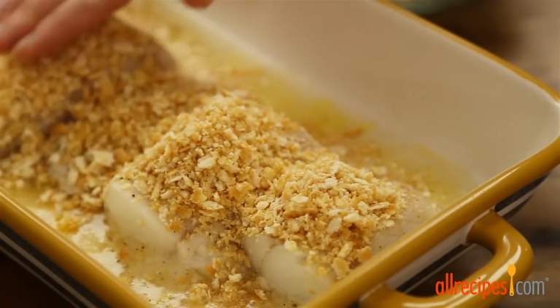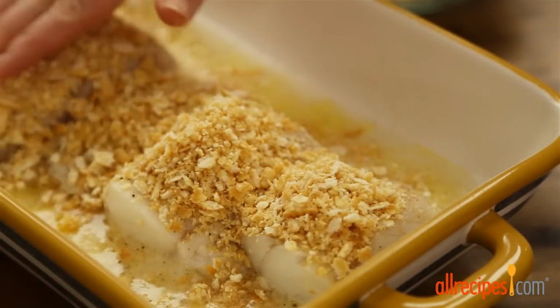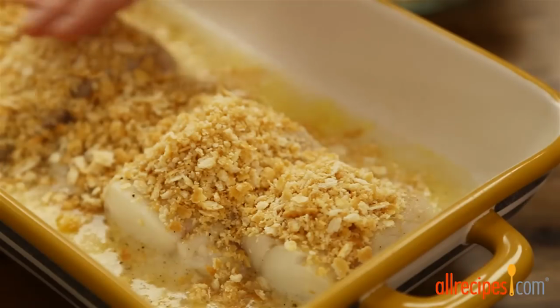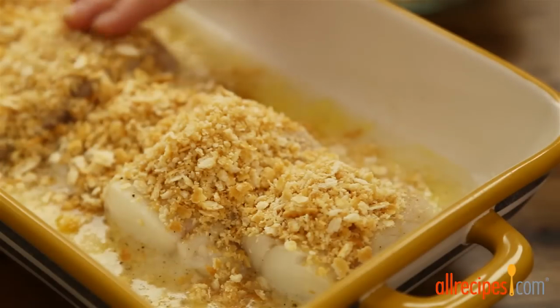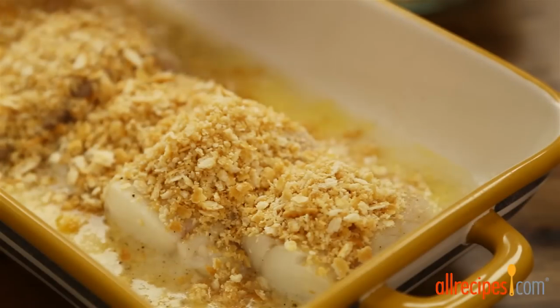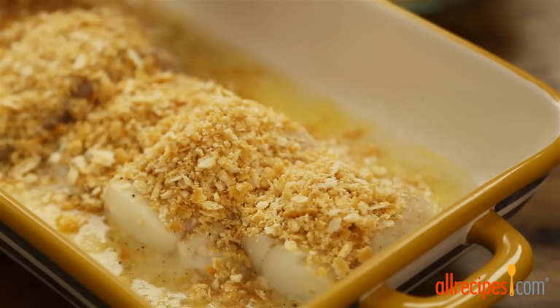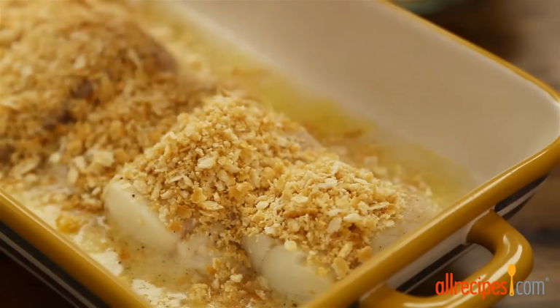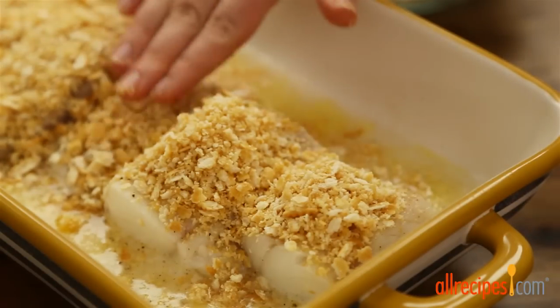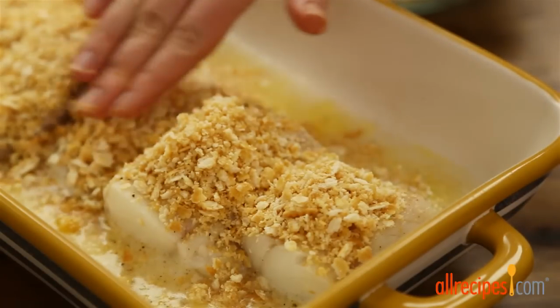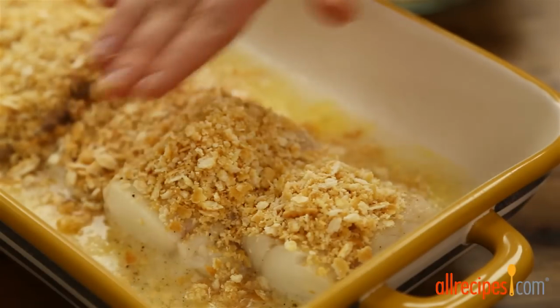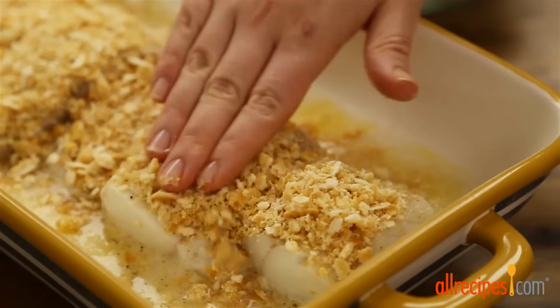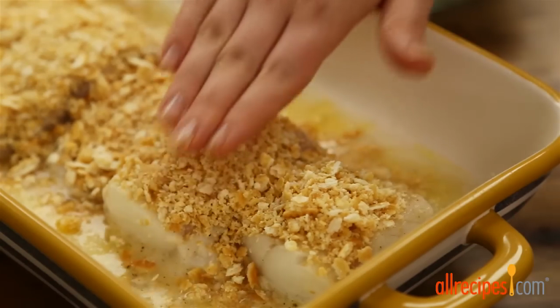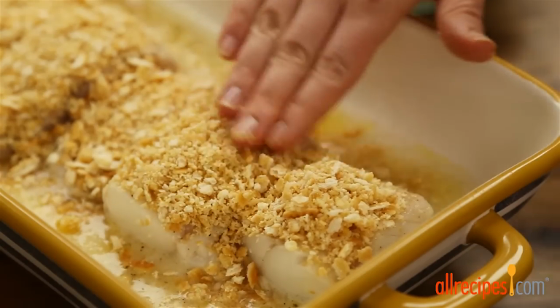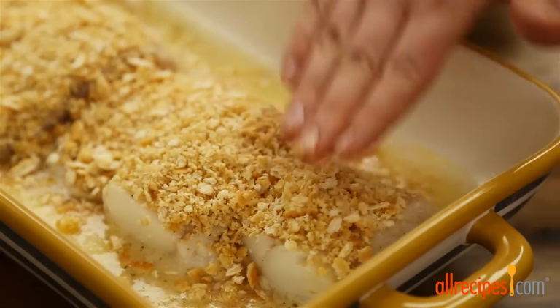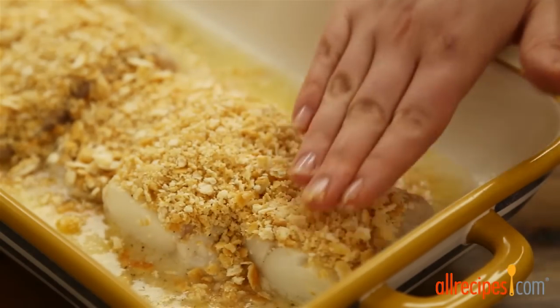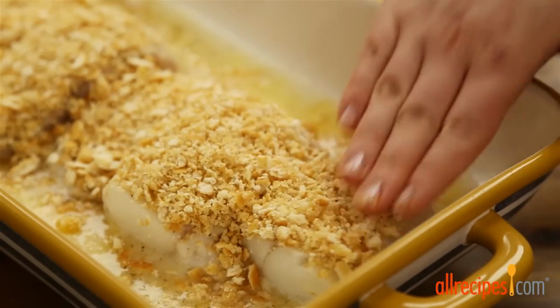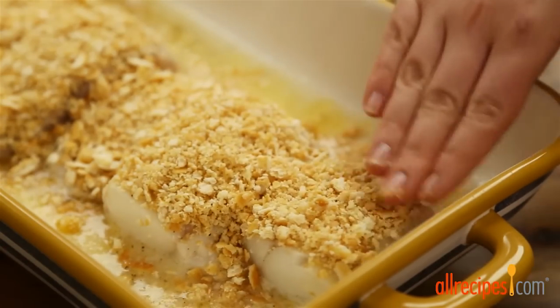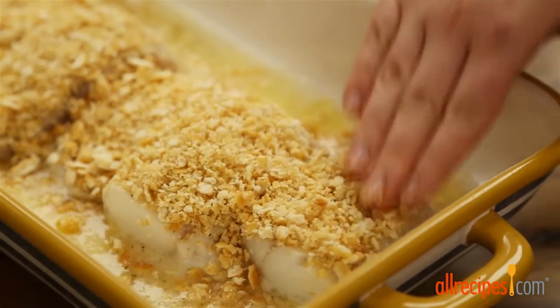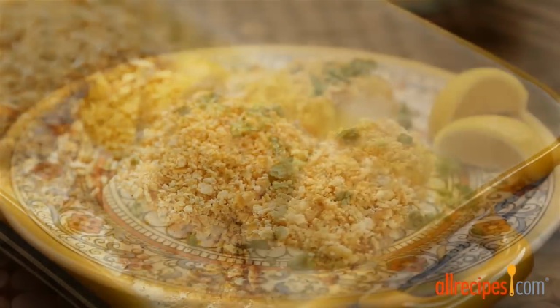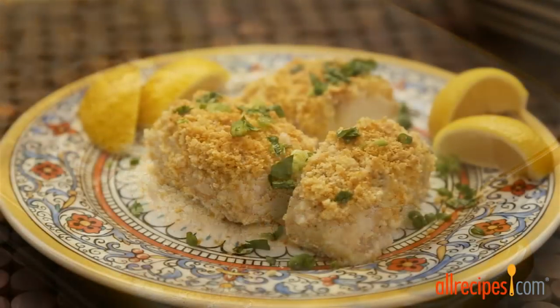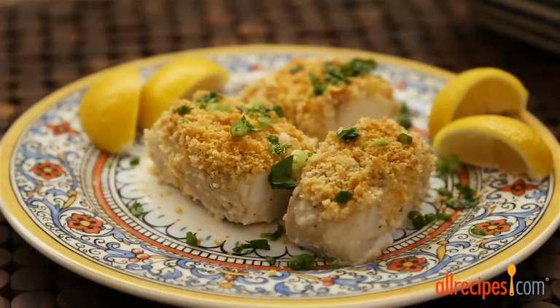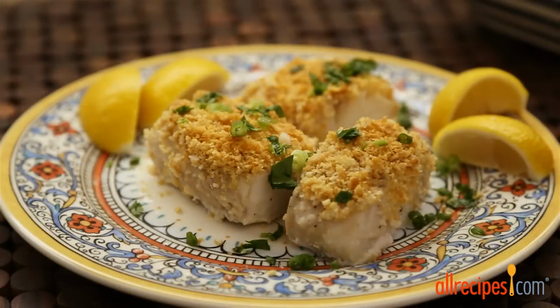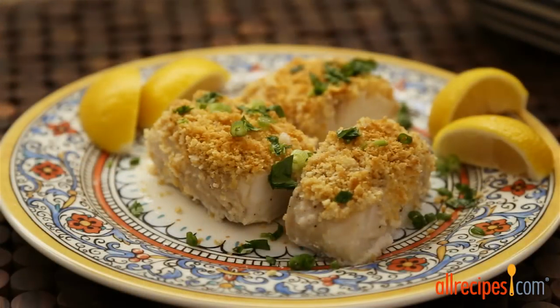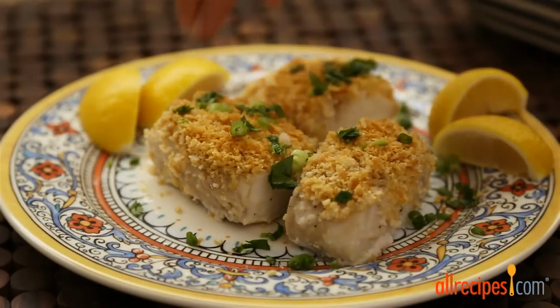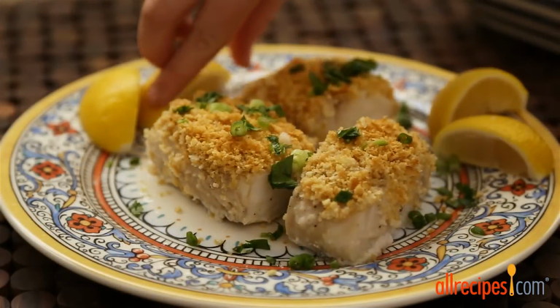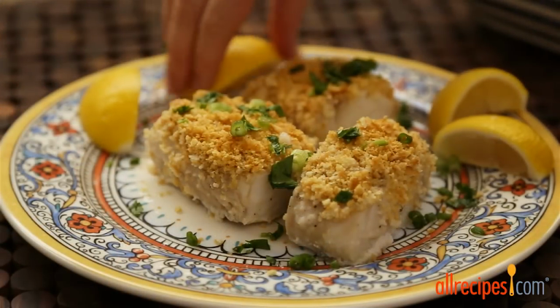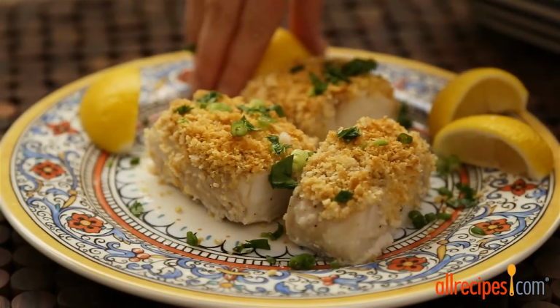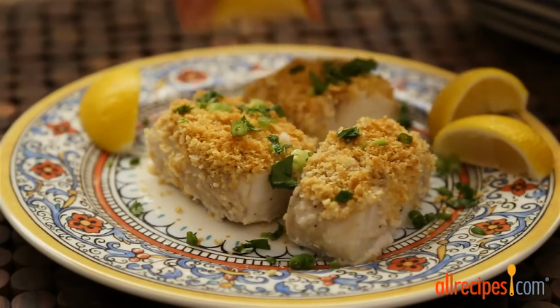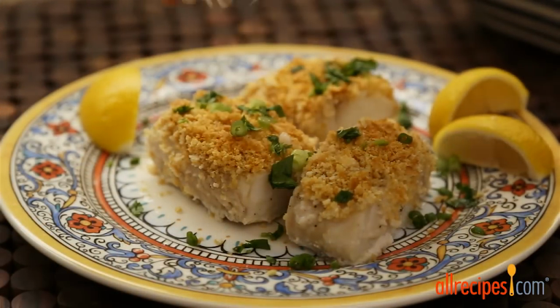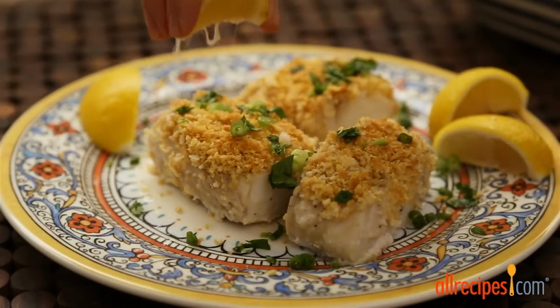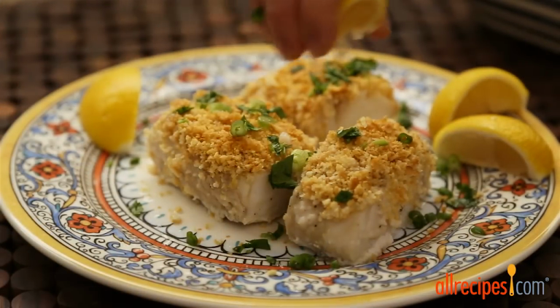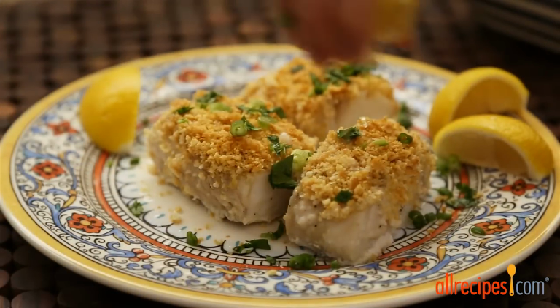Return to the oven and bake until the fish is opaque and flakes easily with a fork, about 10 more minutes. To serve, garnish the baked cod with chopped parsley, green onion, and lemon wedges.